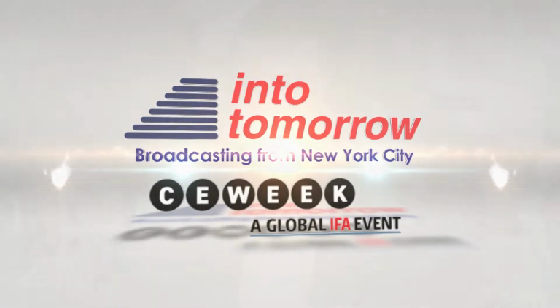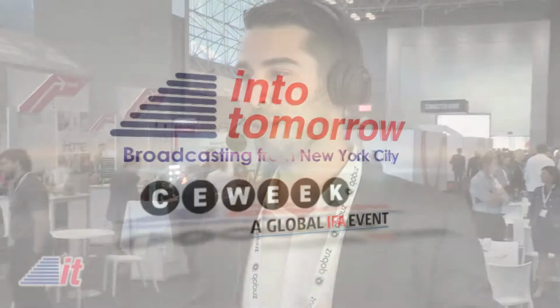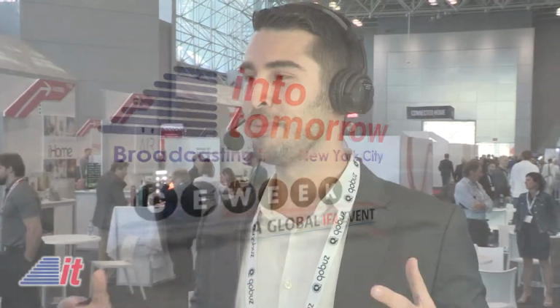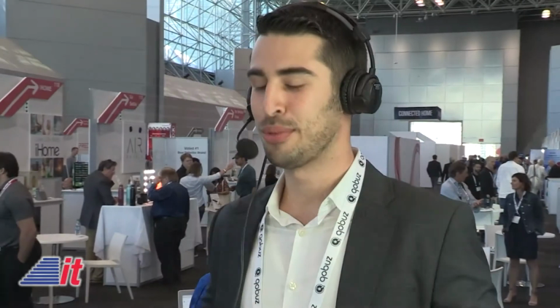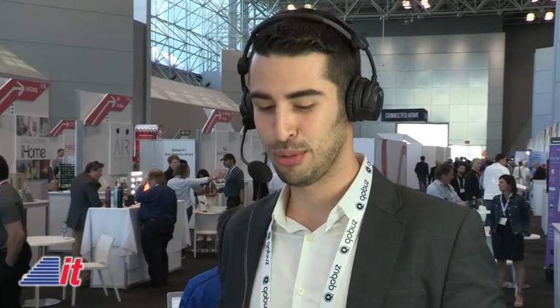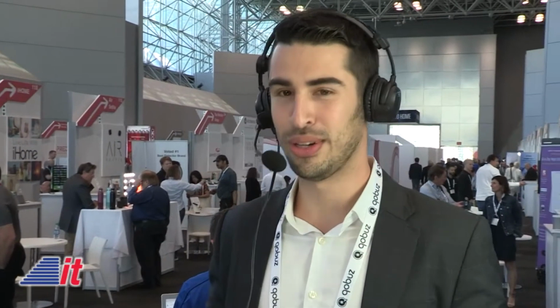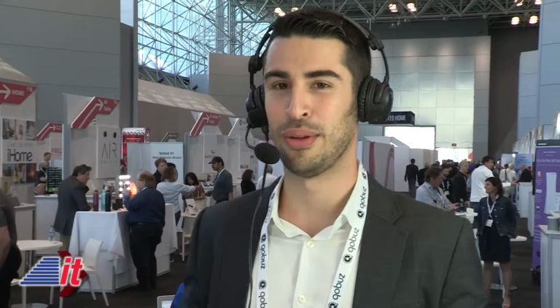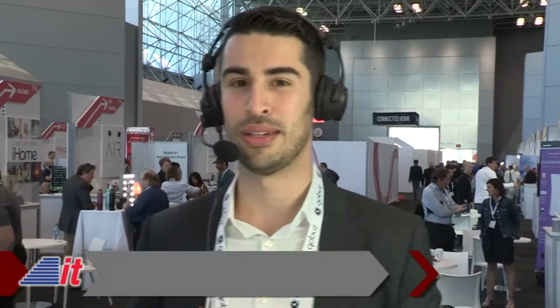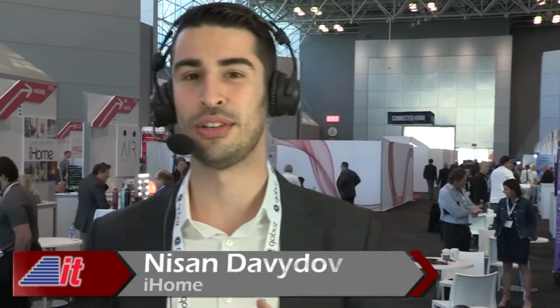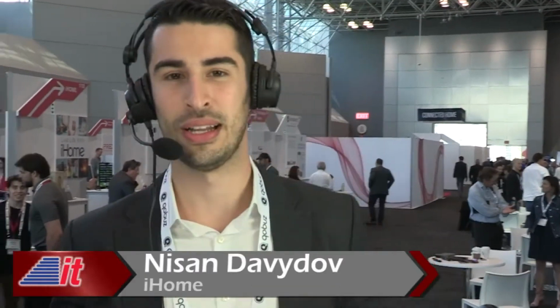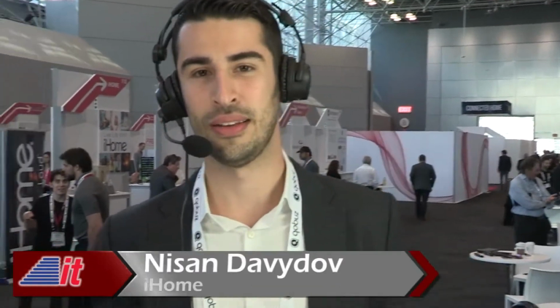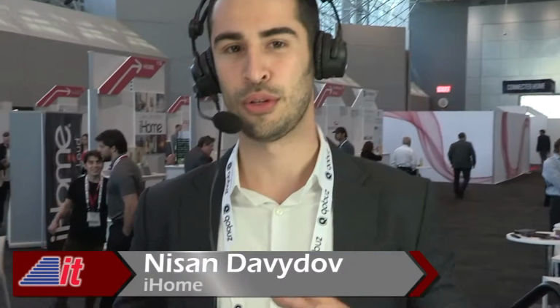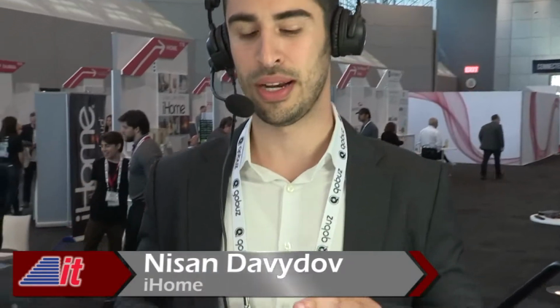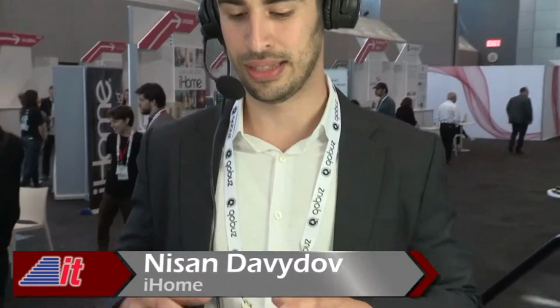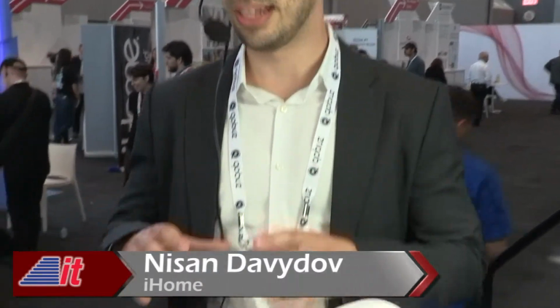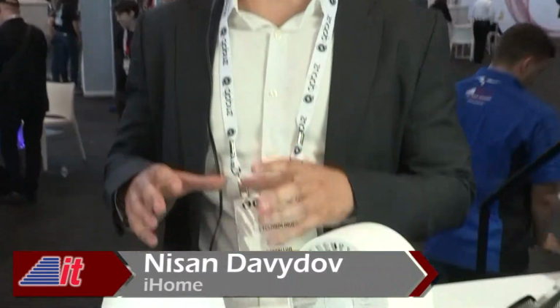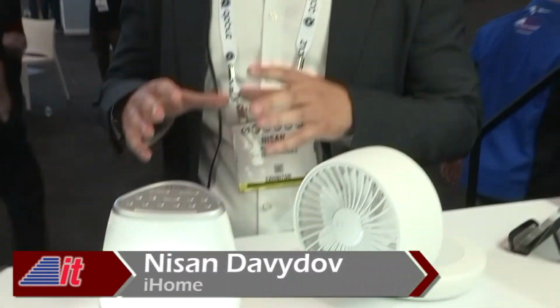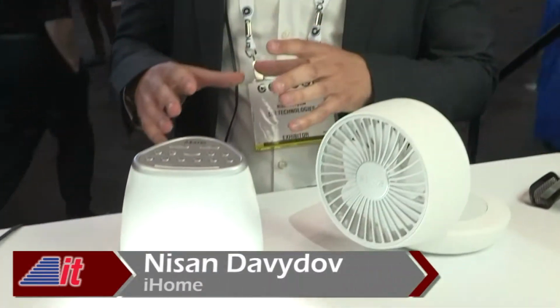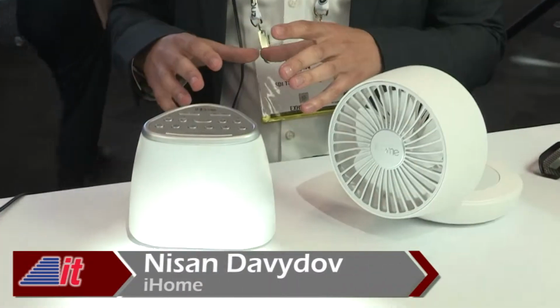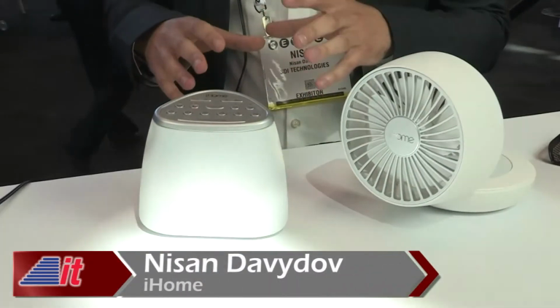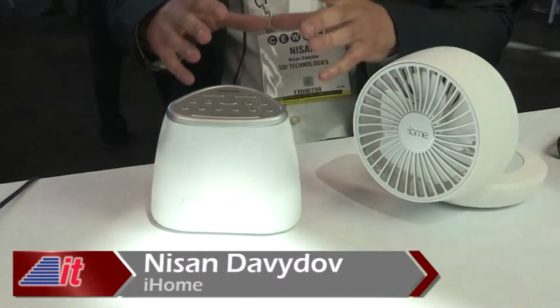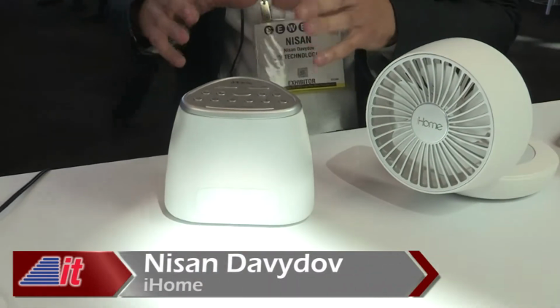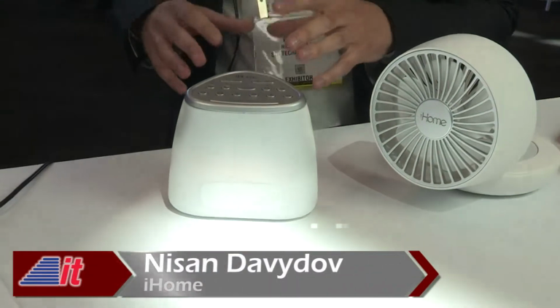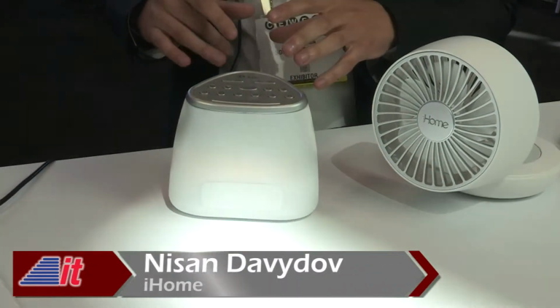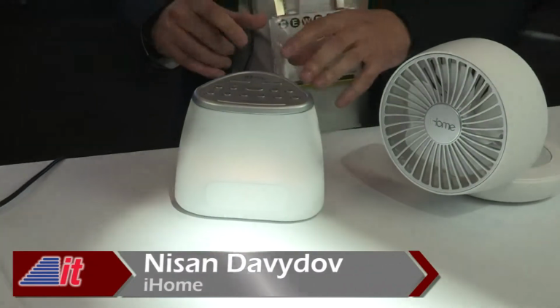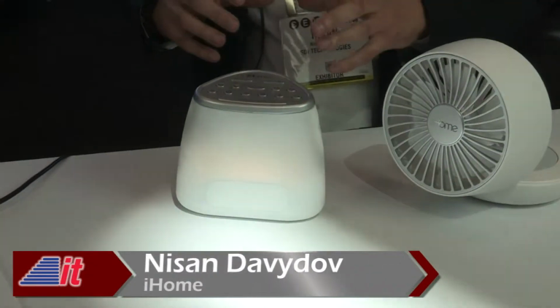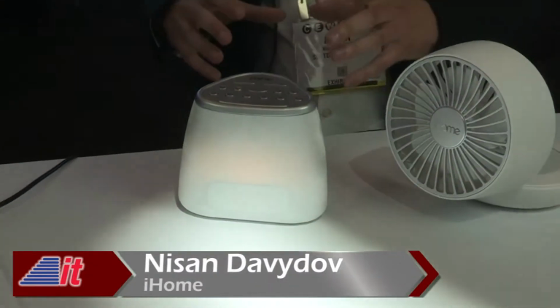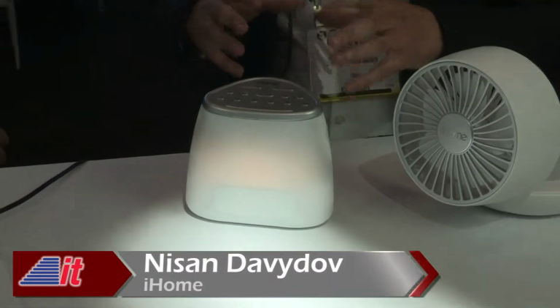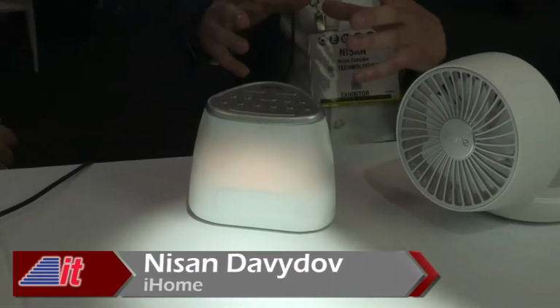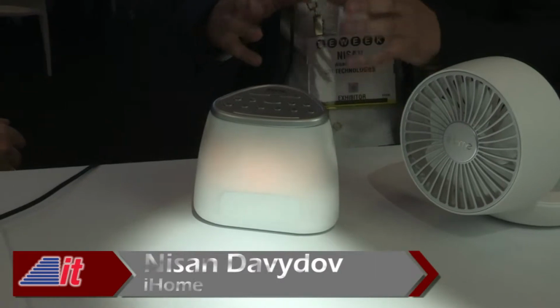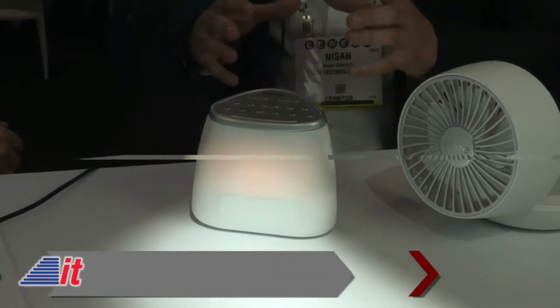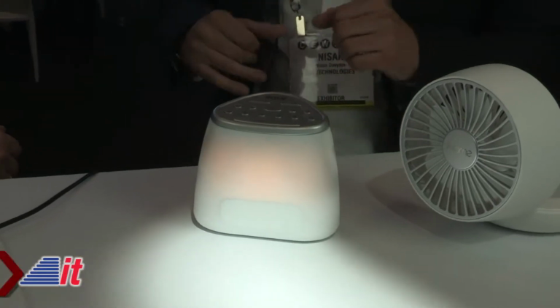One of the many products we're showing, we'll start here with our Zenergy line. The newest product is the IZBT7 Zenergy Dream Mini. It's a light and sound therapy sleep machine.